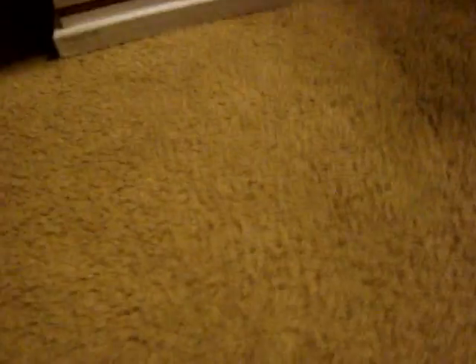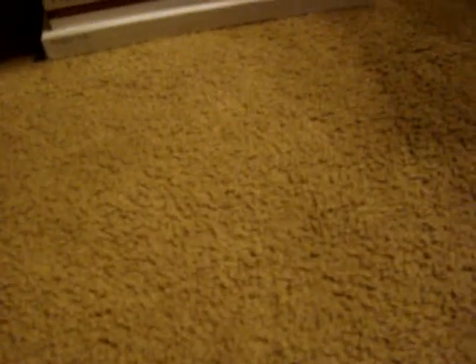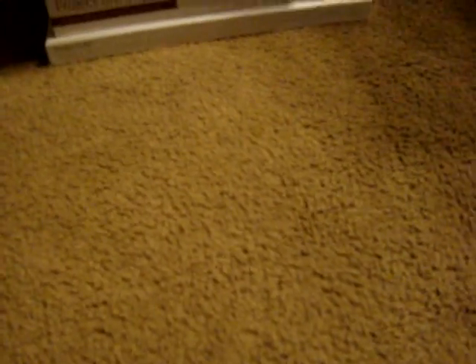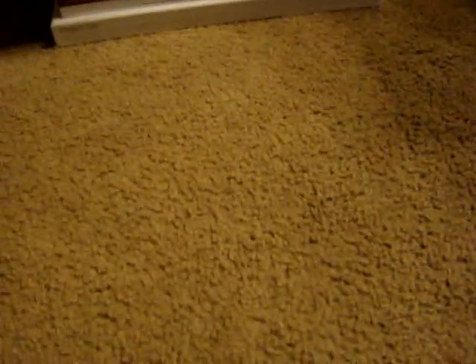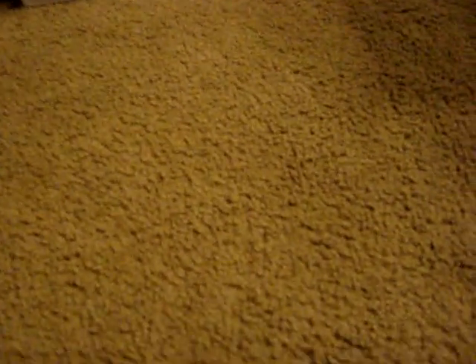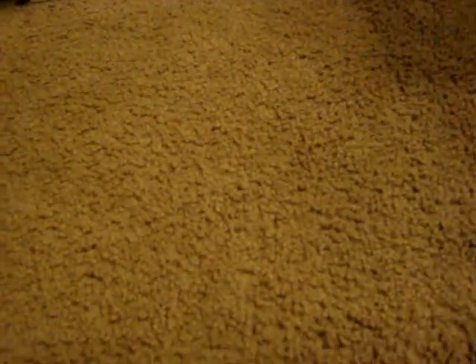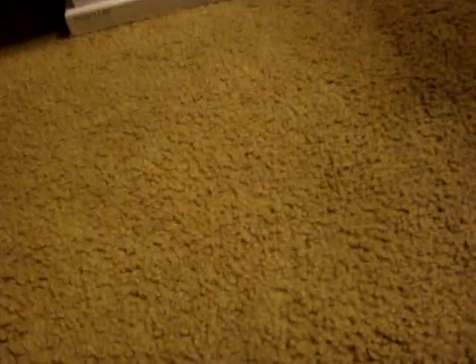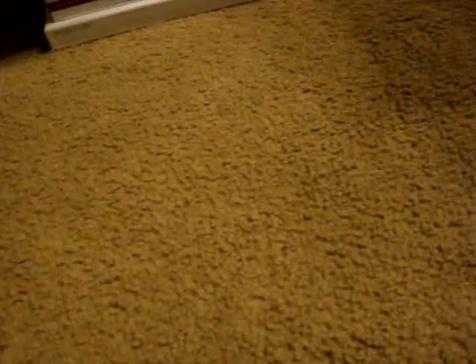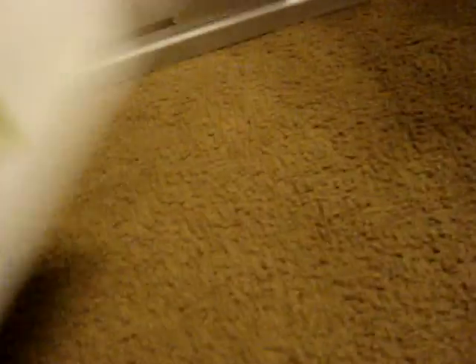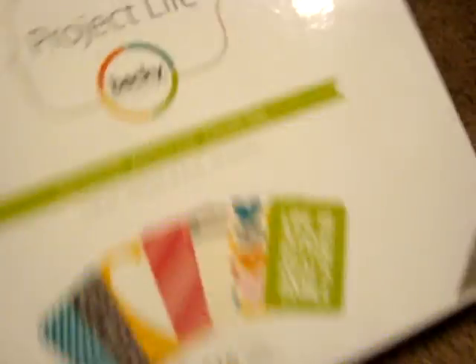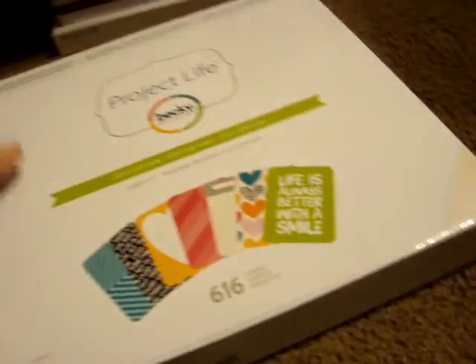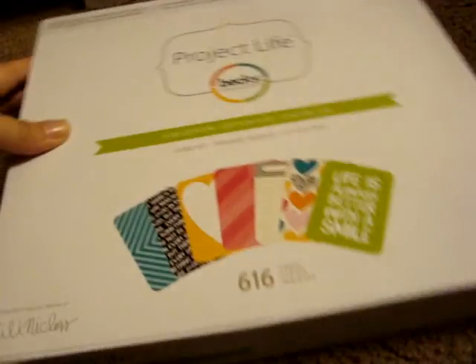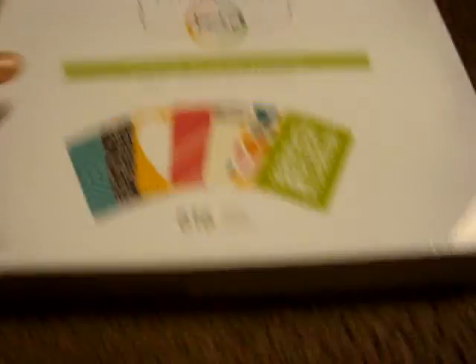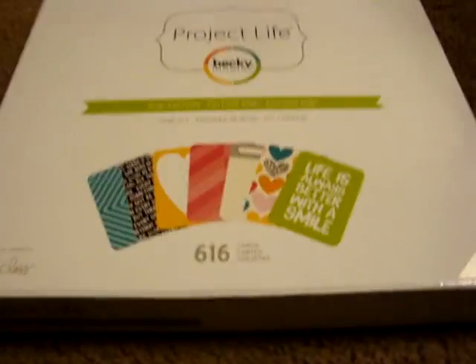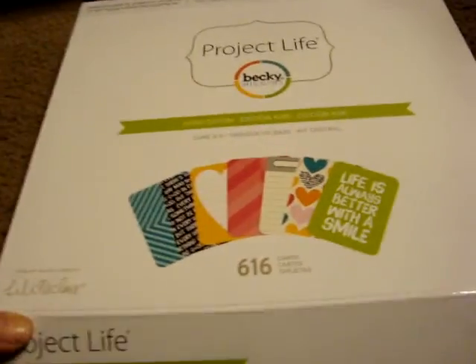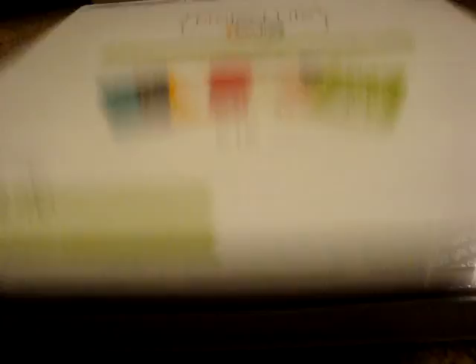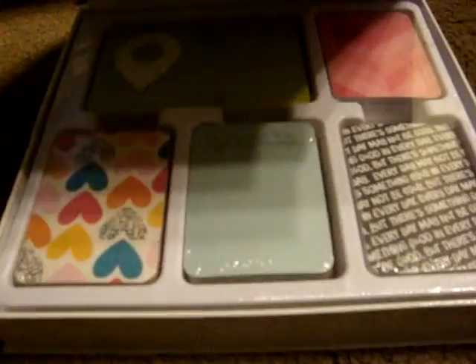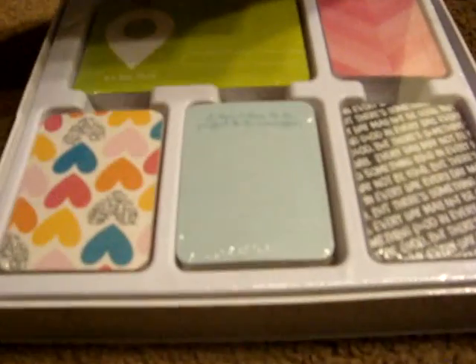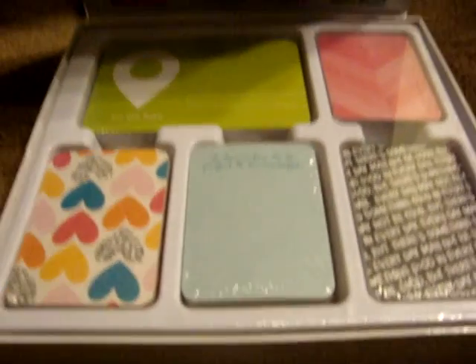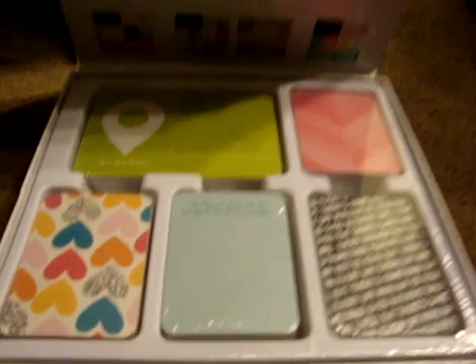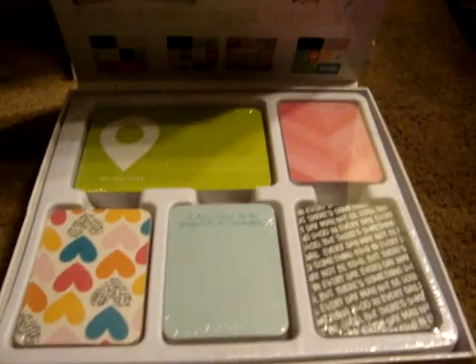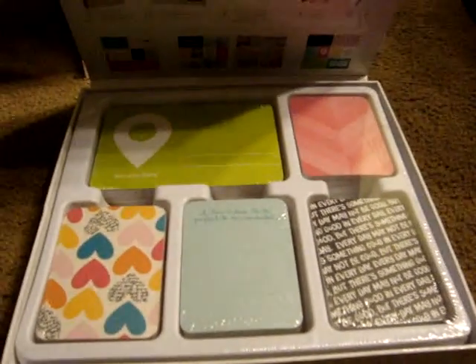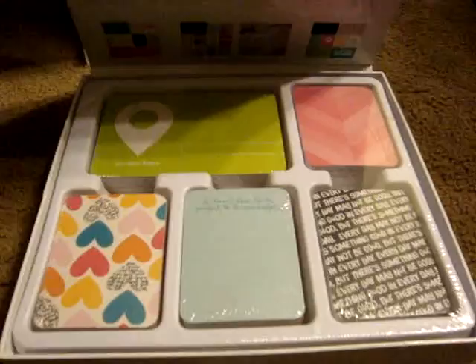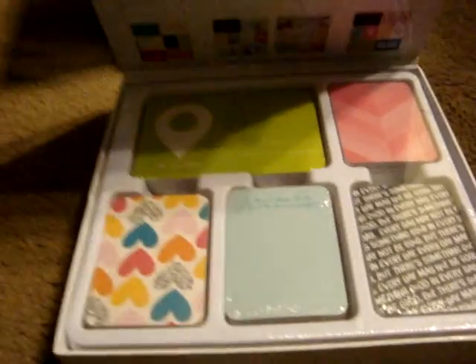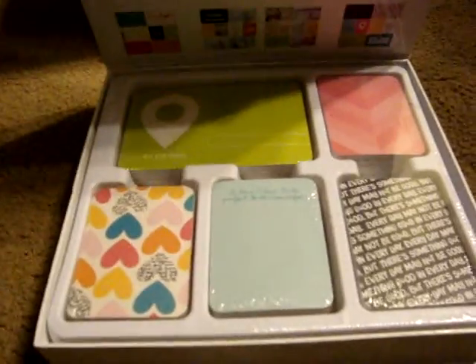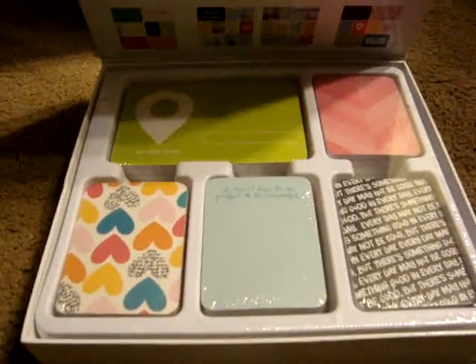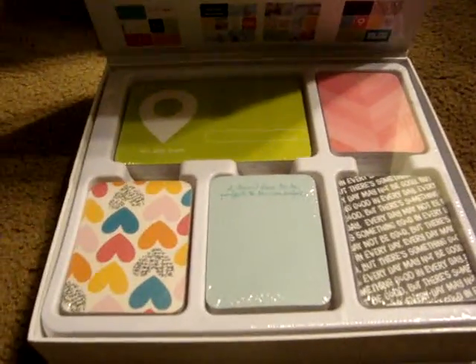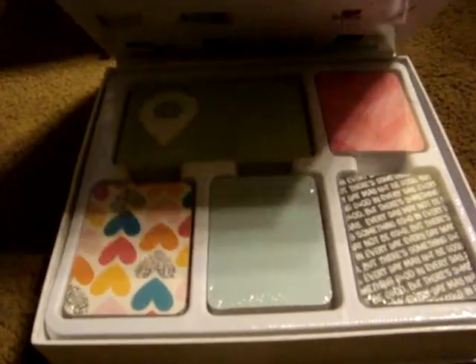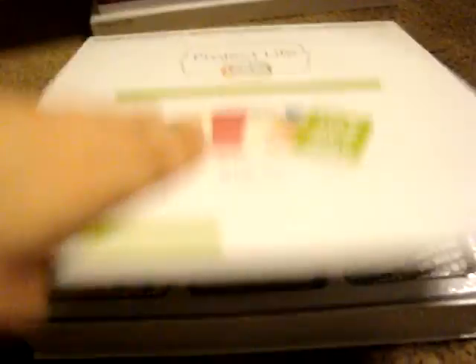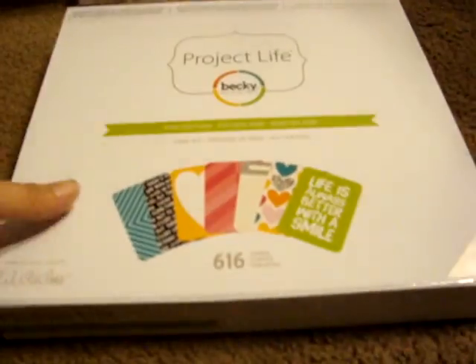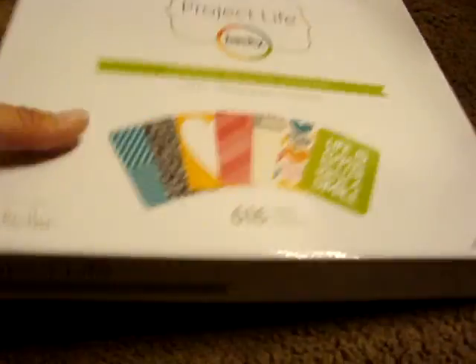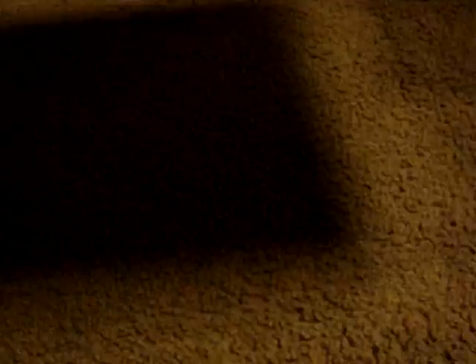And then at Joann's, I went there and found this Kiwi Edition and I thought this was very cute. I used my 50% off coupon on this one so this one was also $15.00.